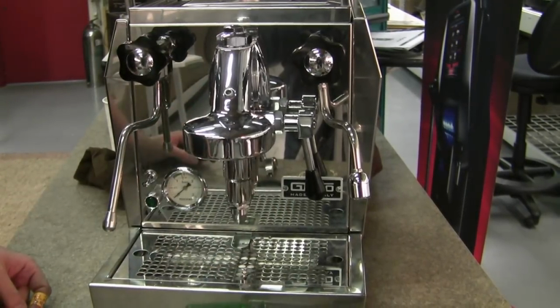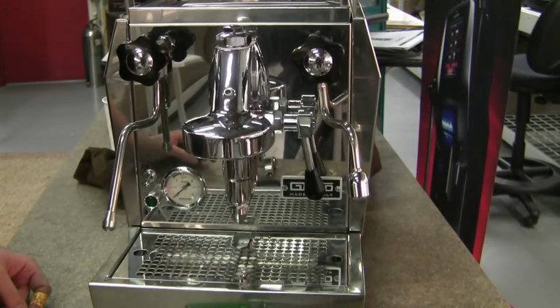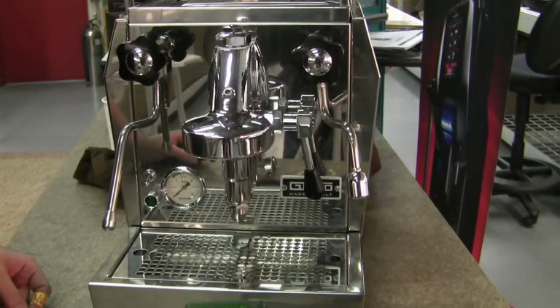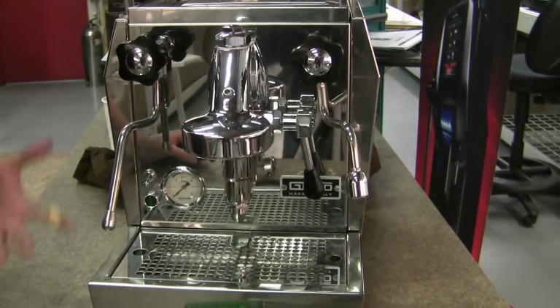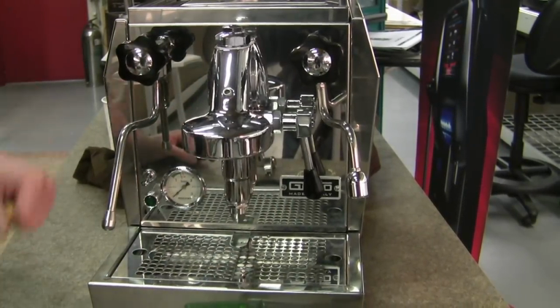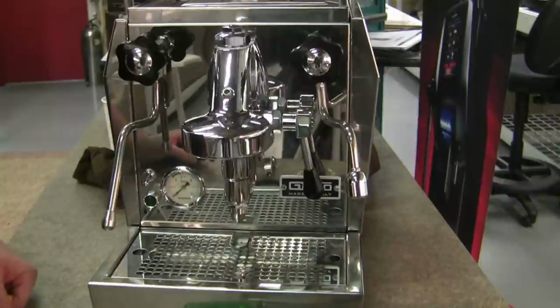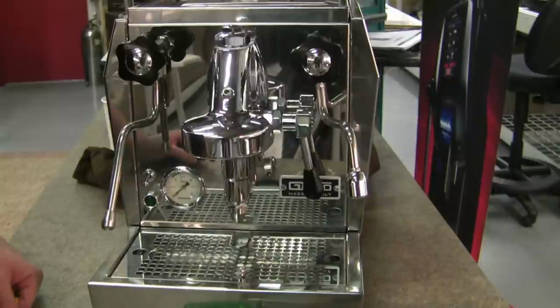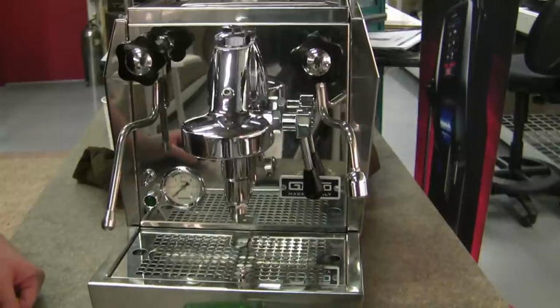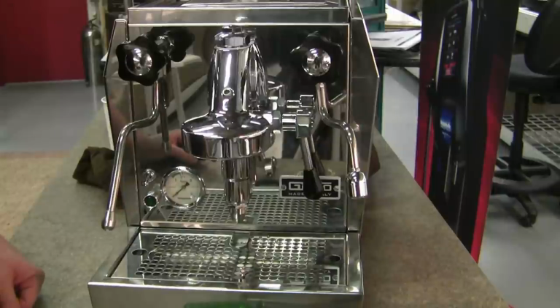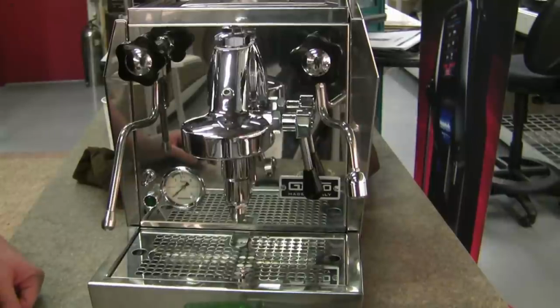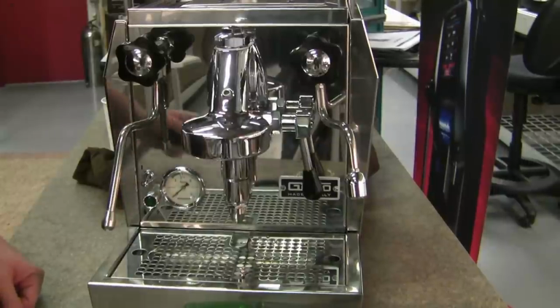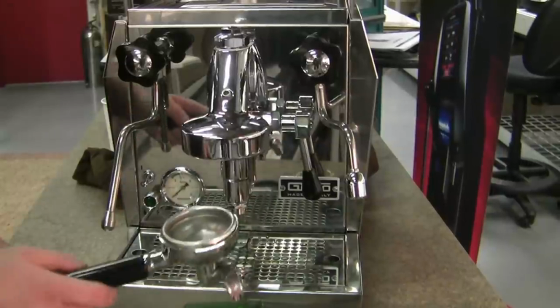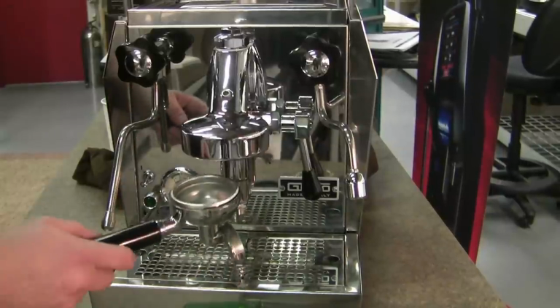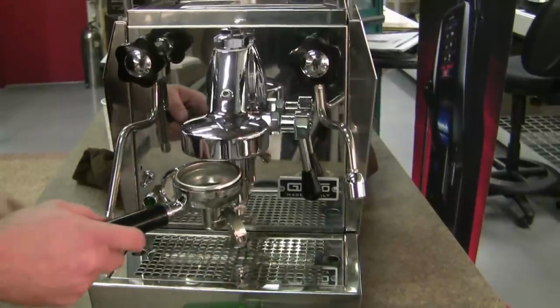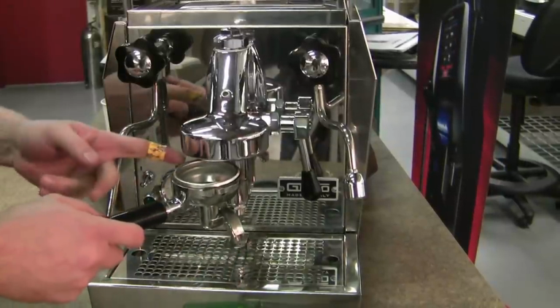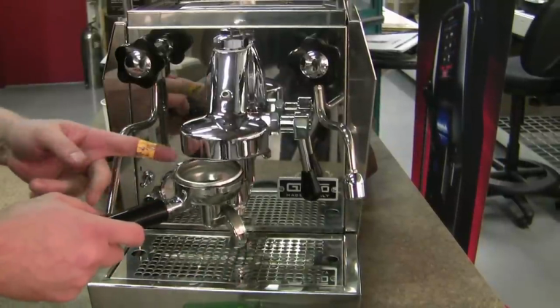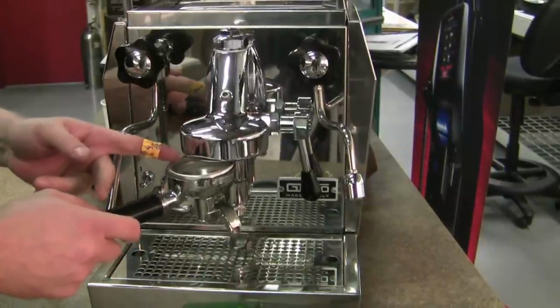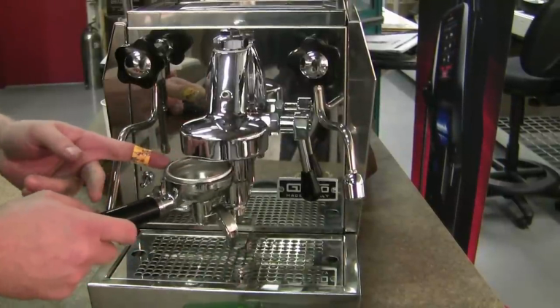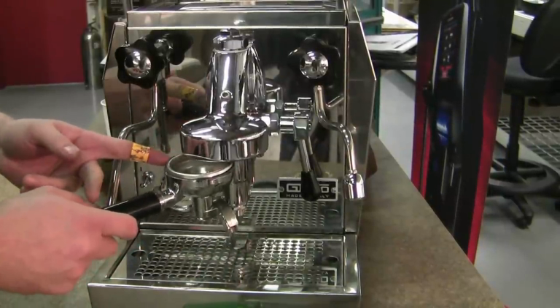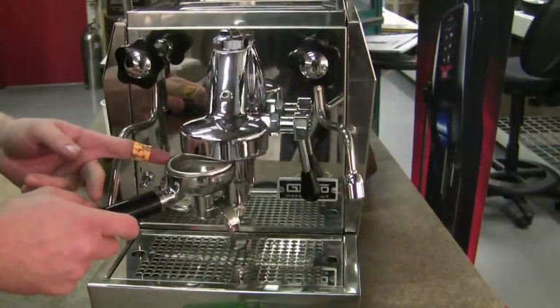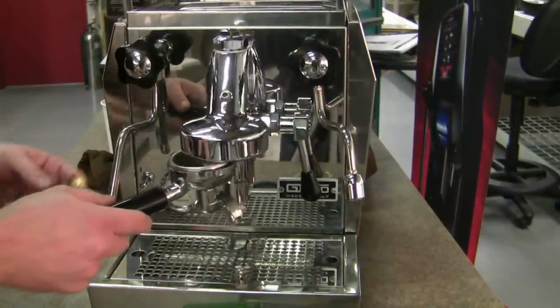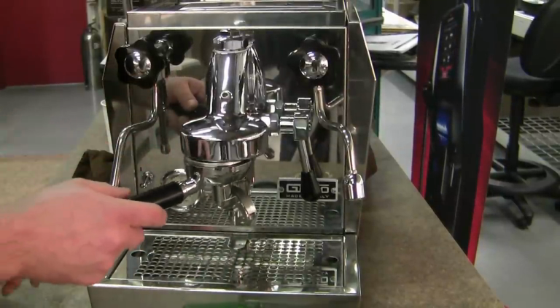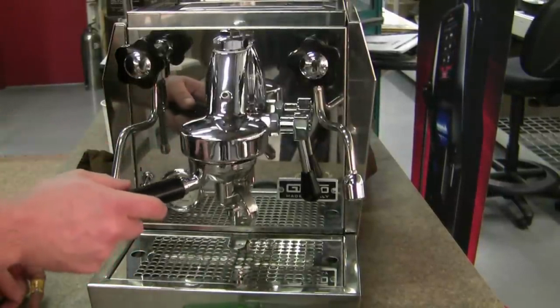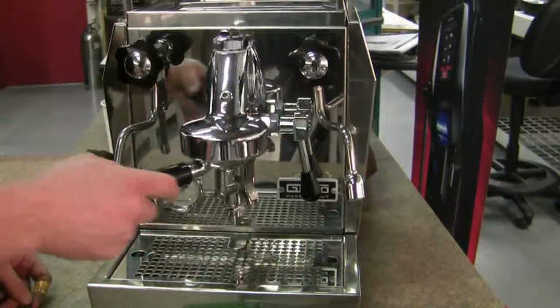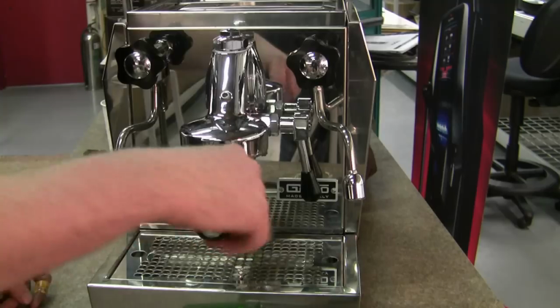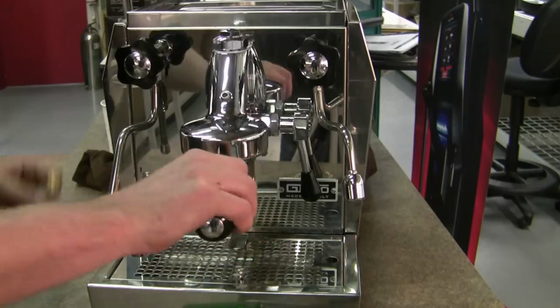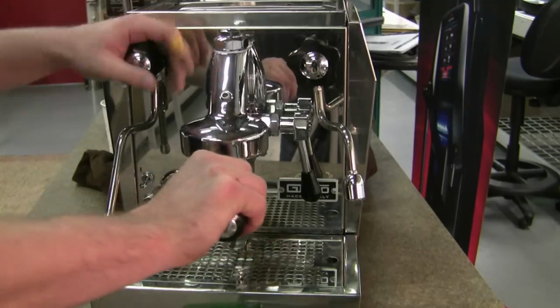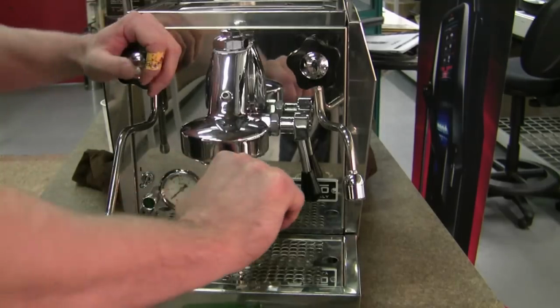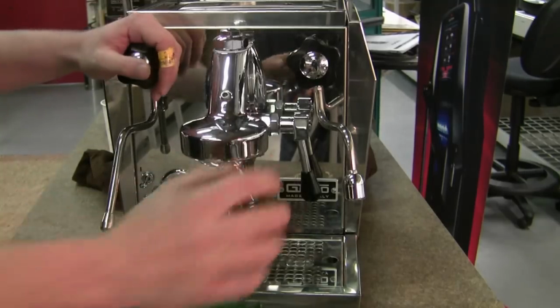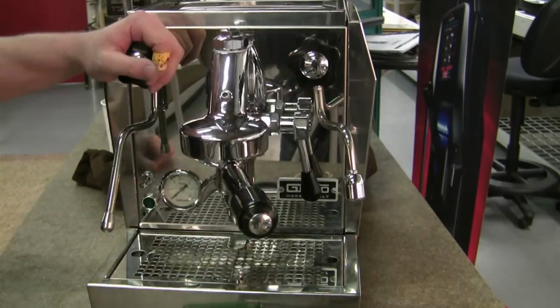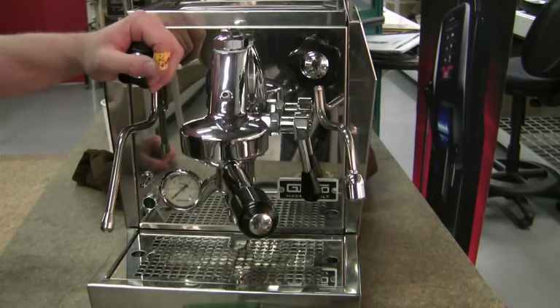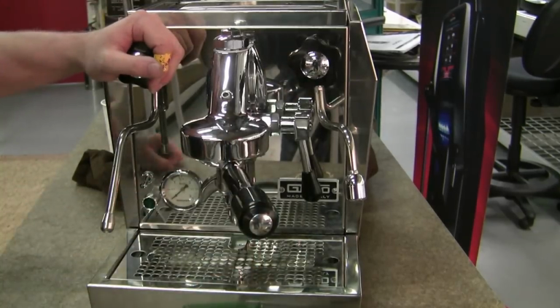So when do you need to change the group gasket? Well, one of the most obvious signs is if it starts to leak around the portafilter handle, then you know it's time to change the gasket.